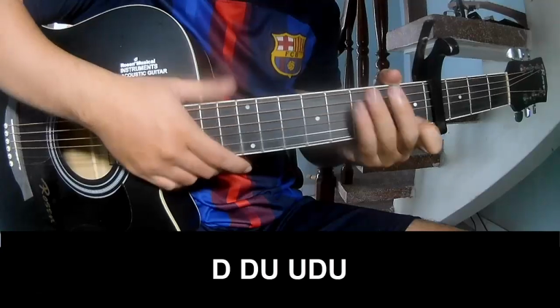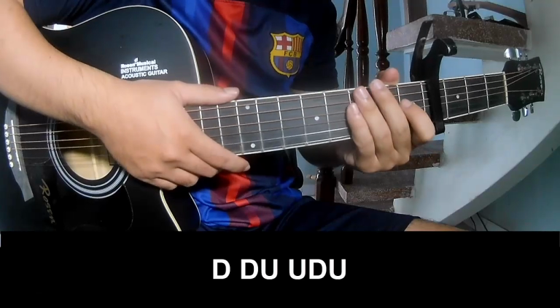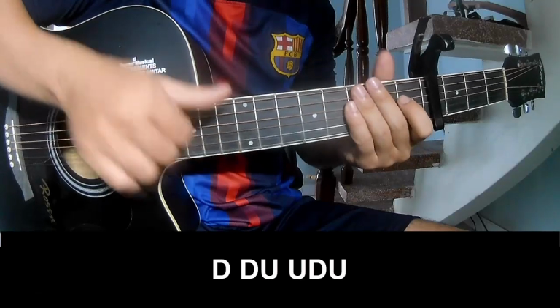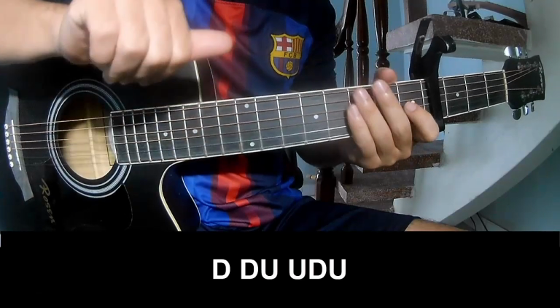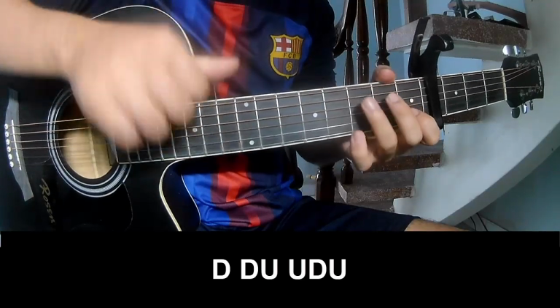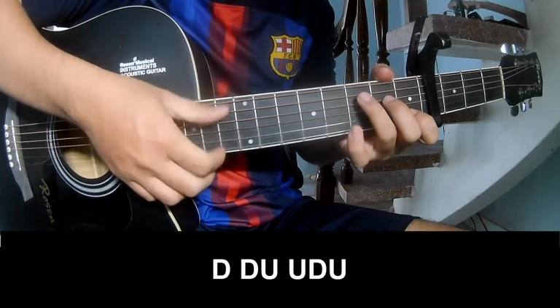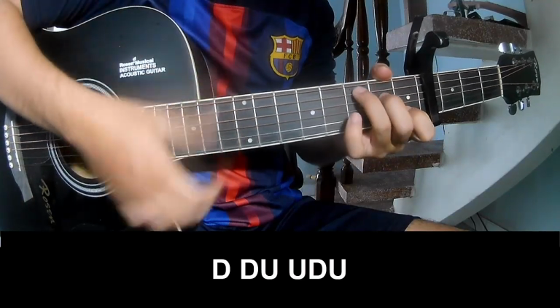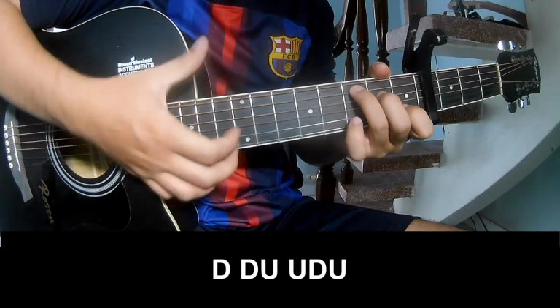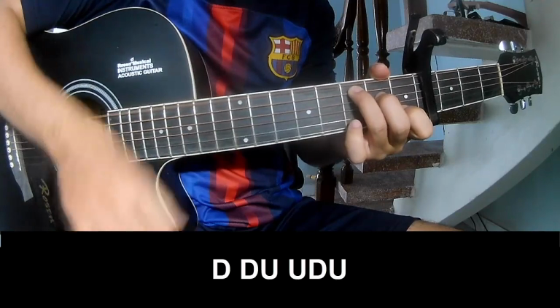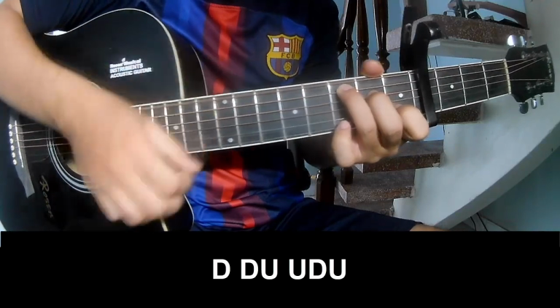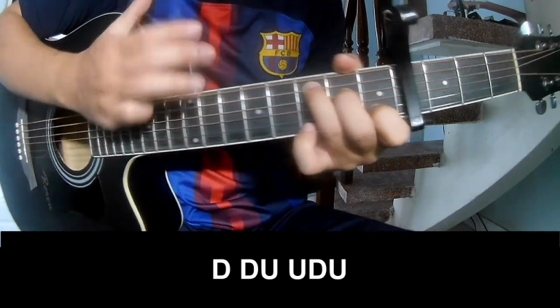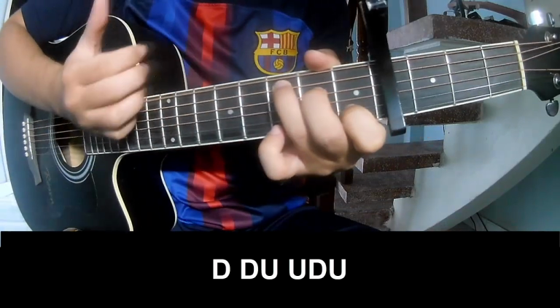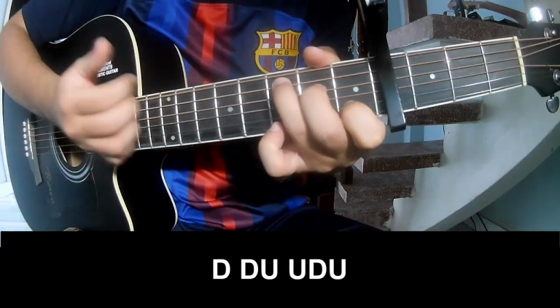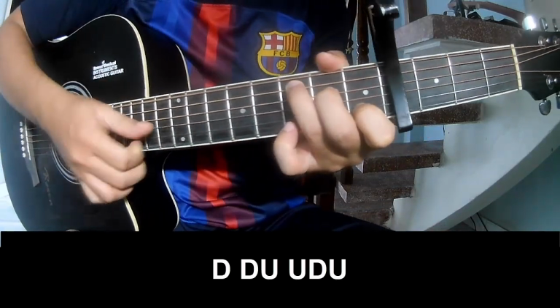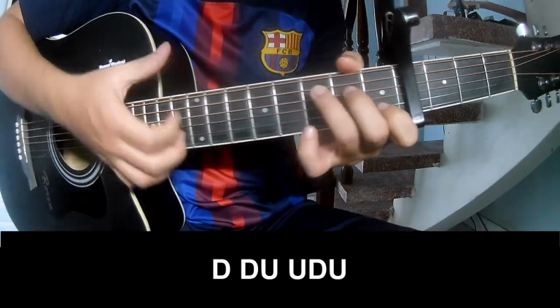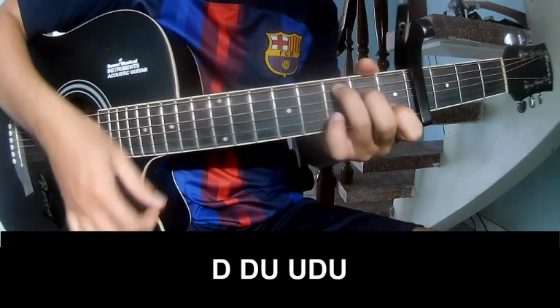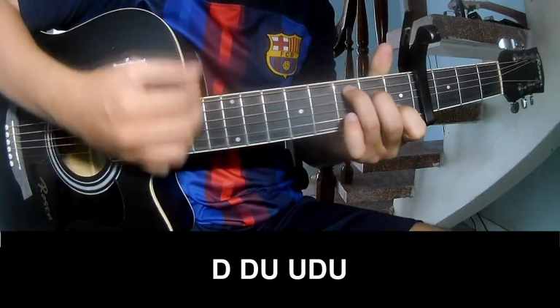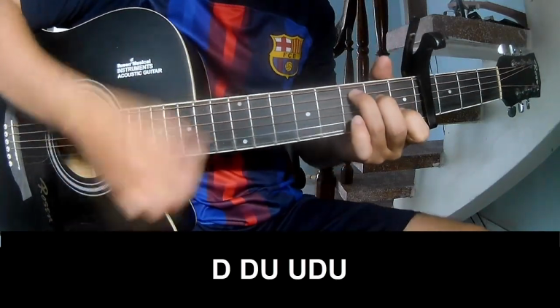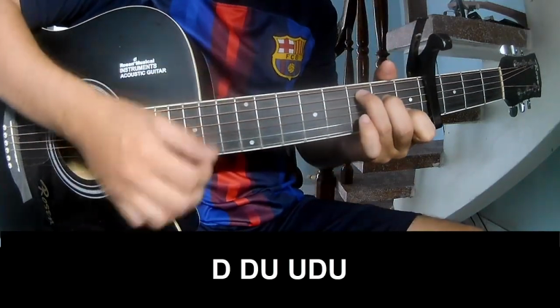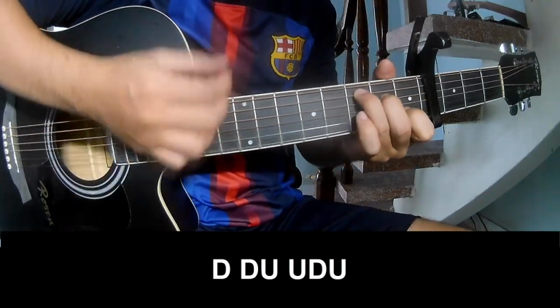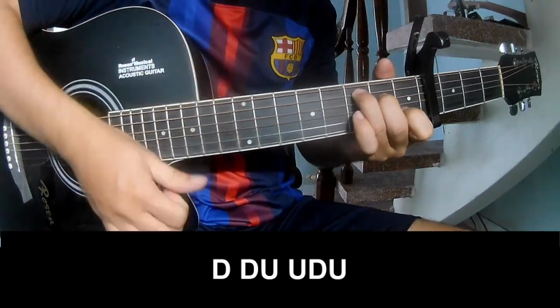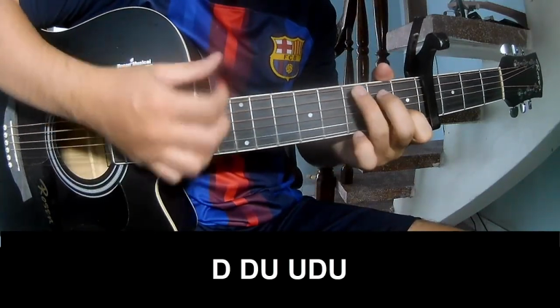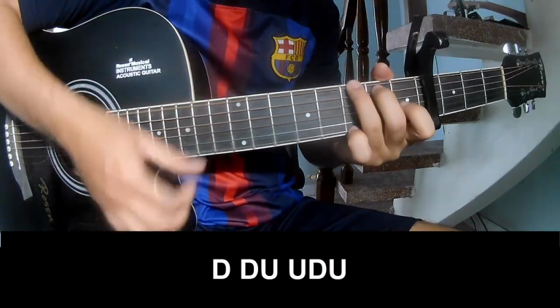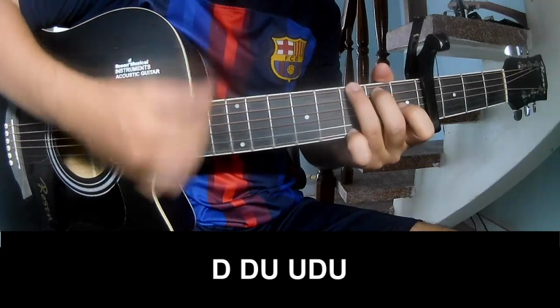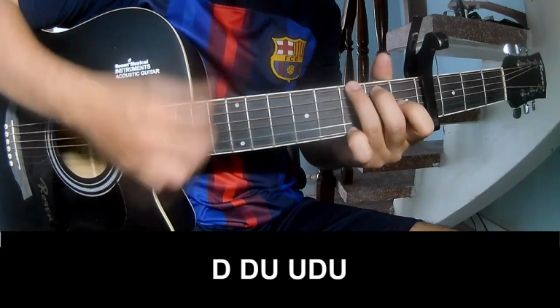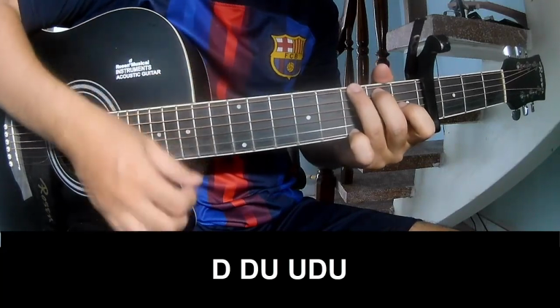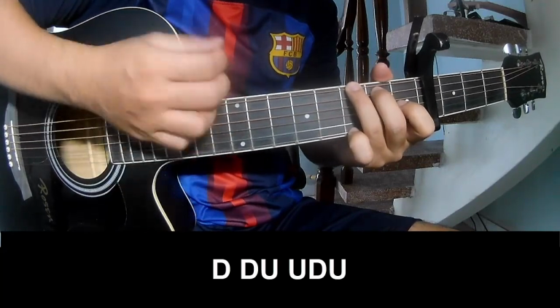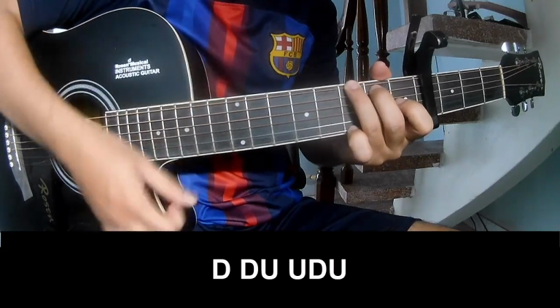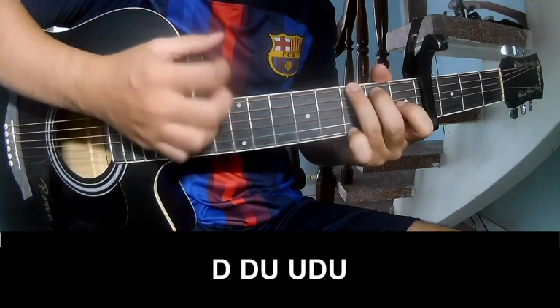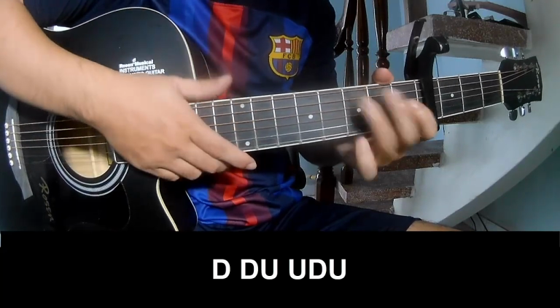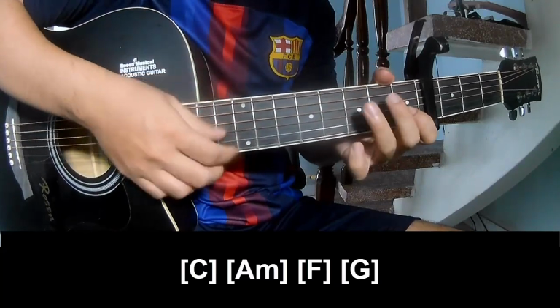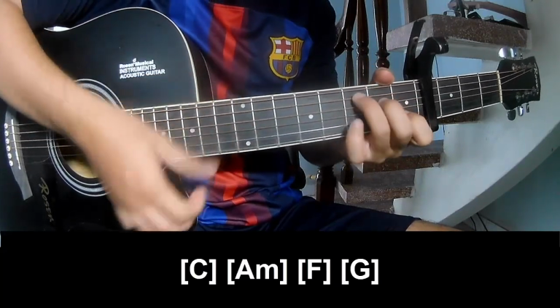For the verse, the strumming pattern is: down, down, up, up, down, down, up, up, down, down, up, up, down, up, up, down. And play along with C.